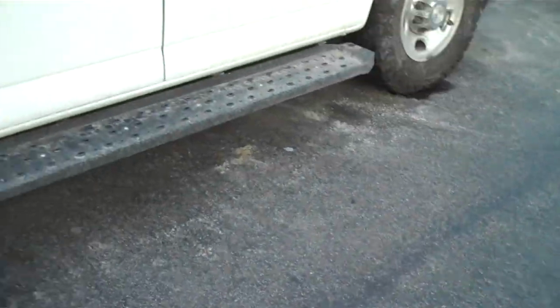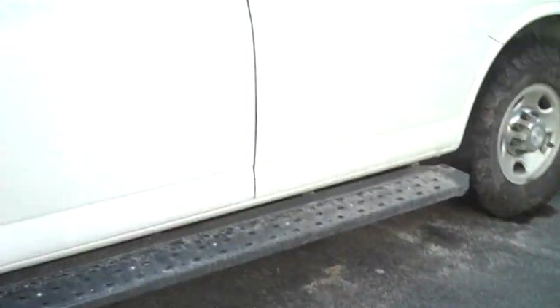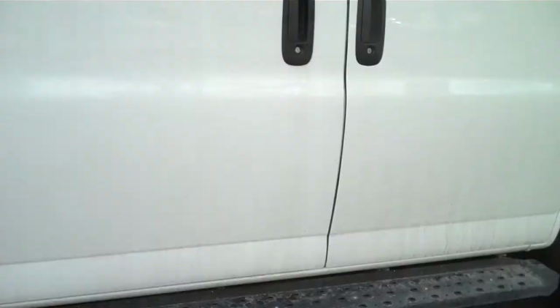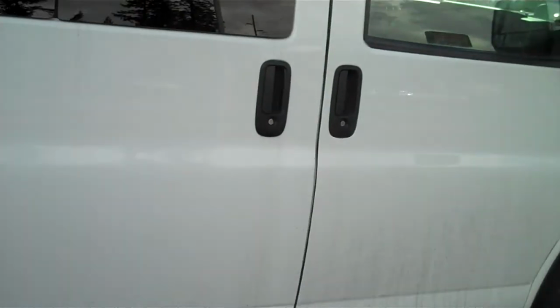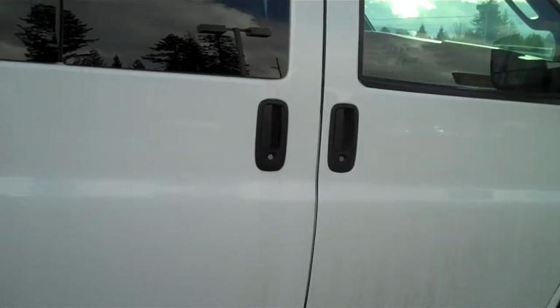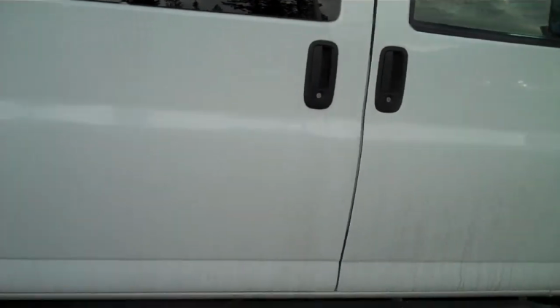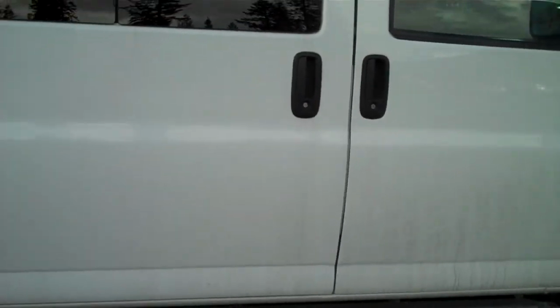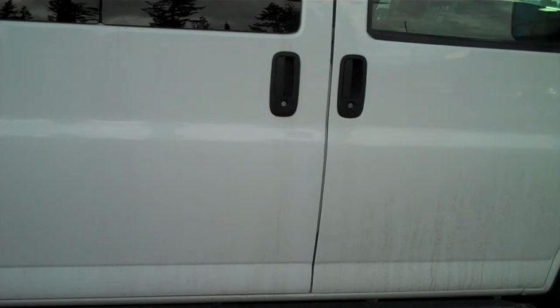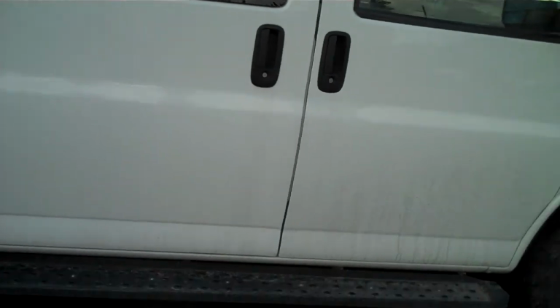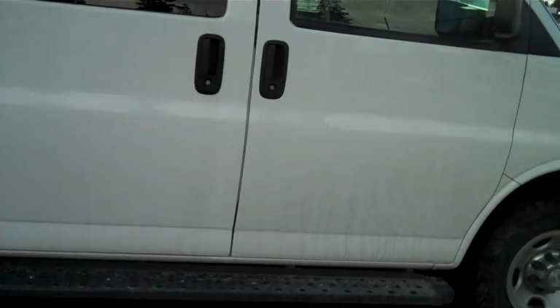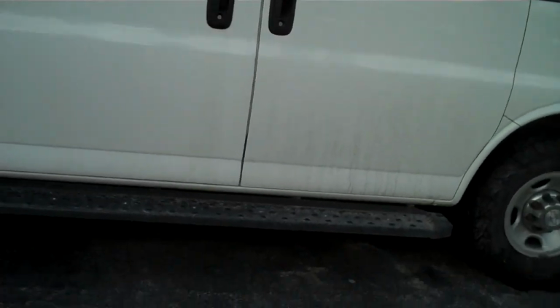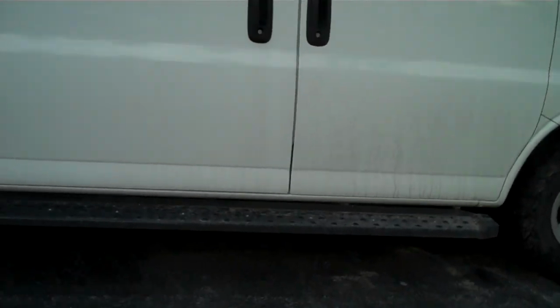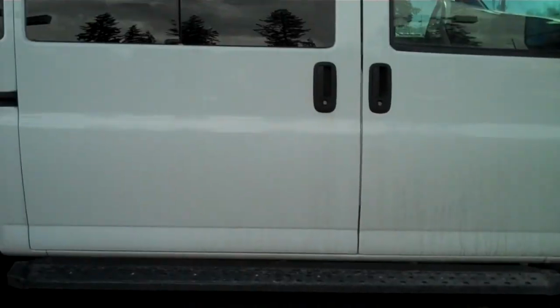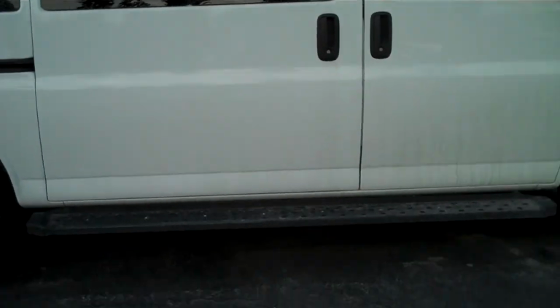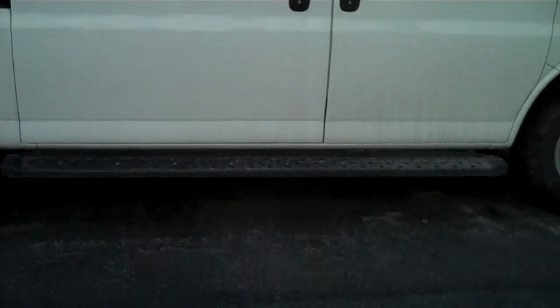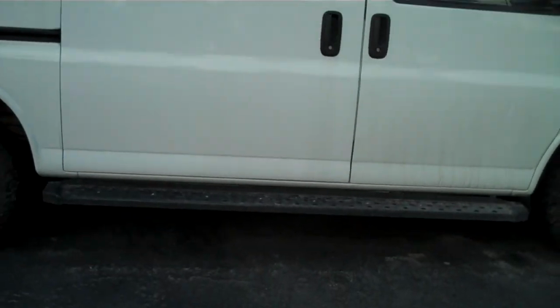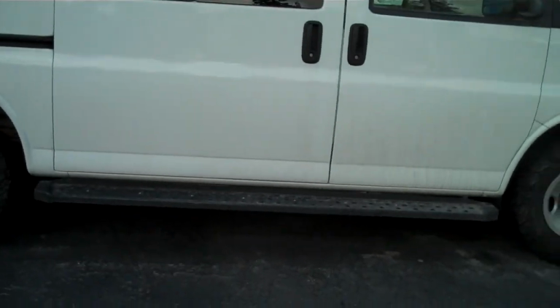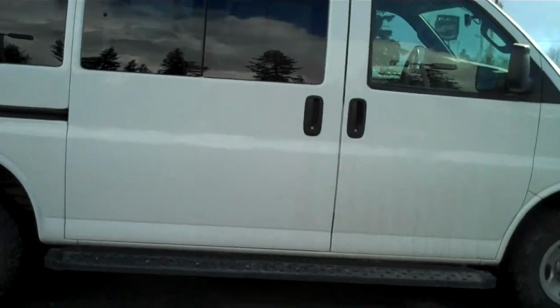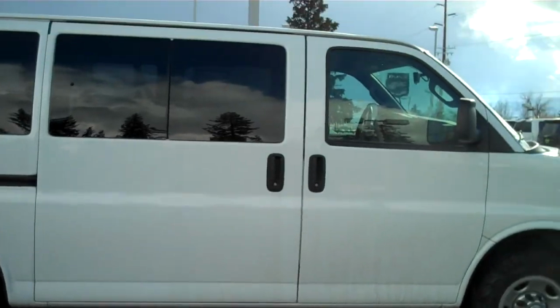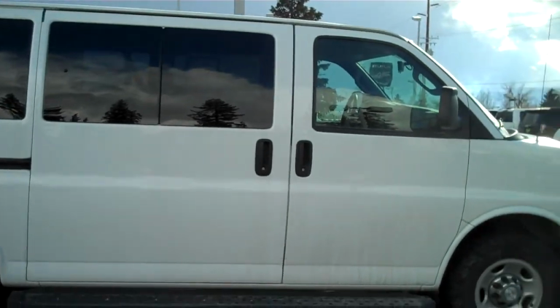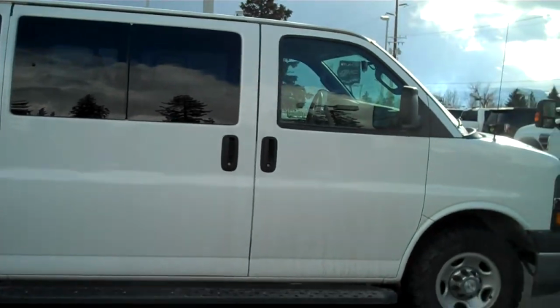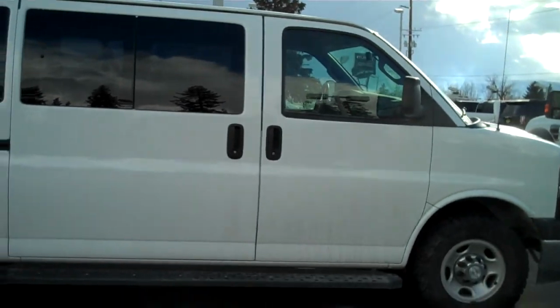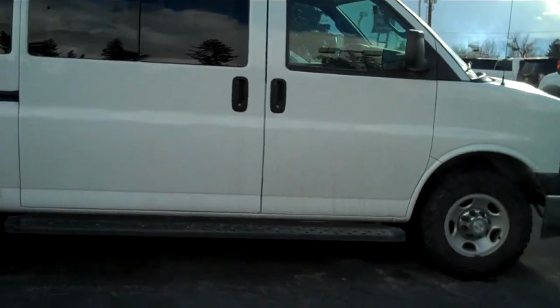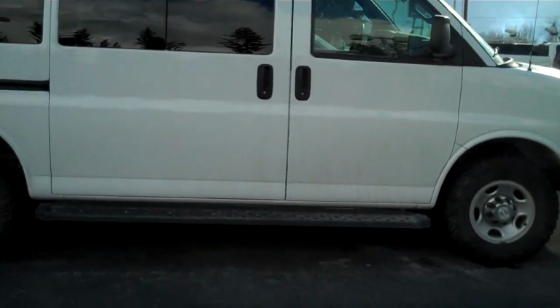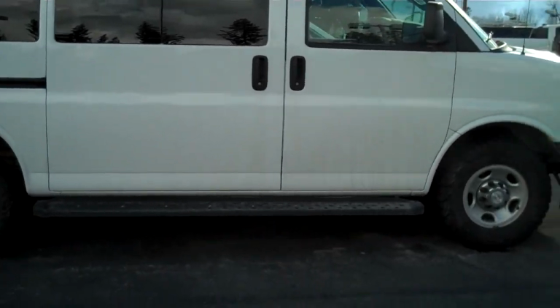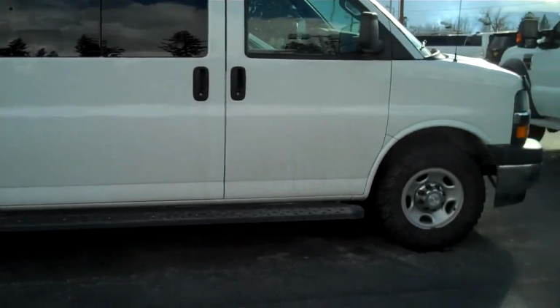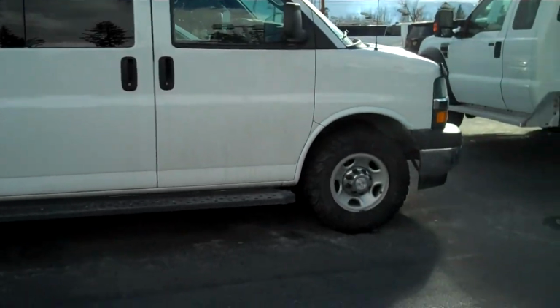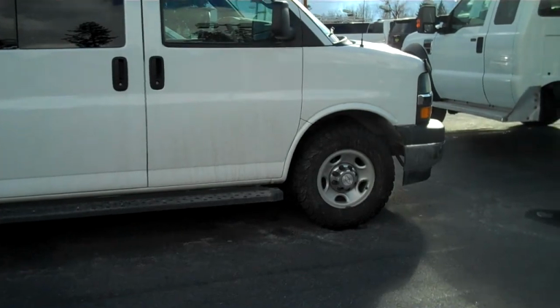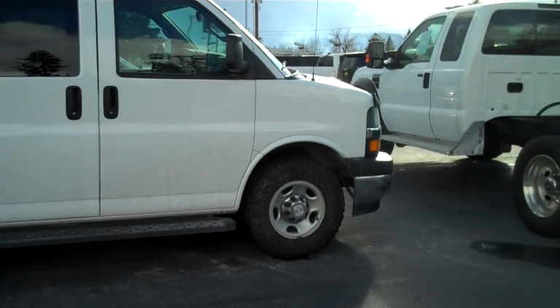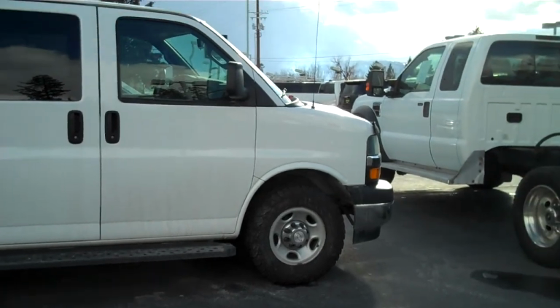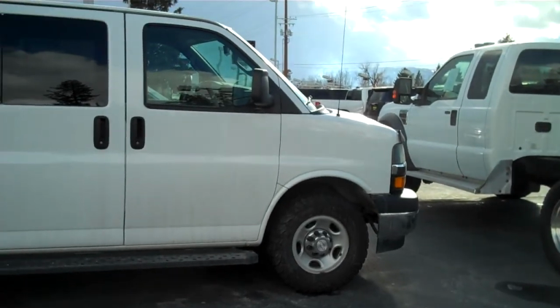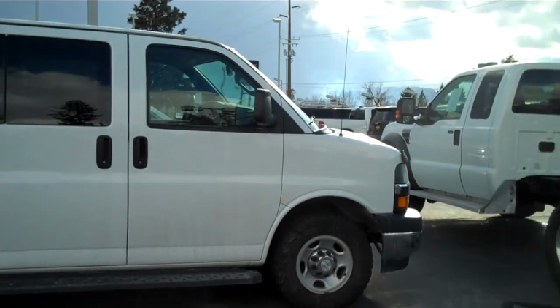Hi there. This is Martina from Taylor & Sons Chevrolet here in Pend Oreille, Idaho. Today we are looking at a 2018 3500 Express van.